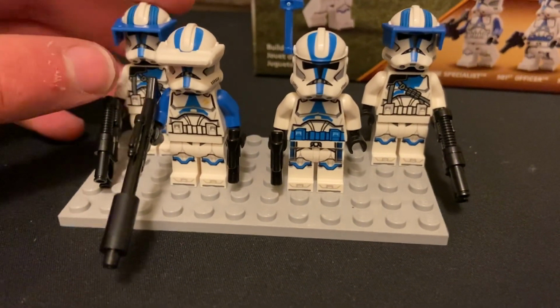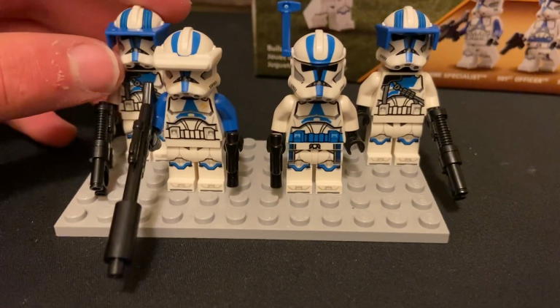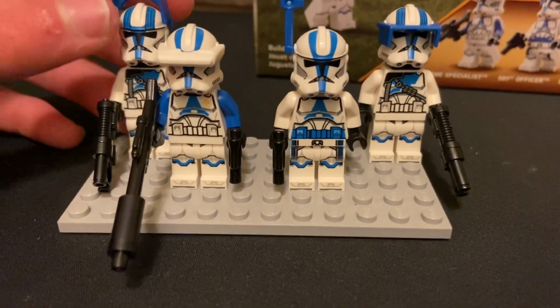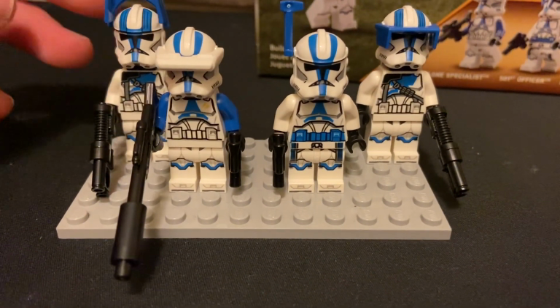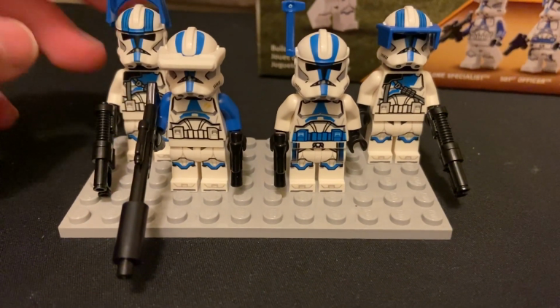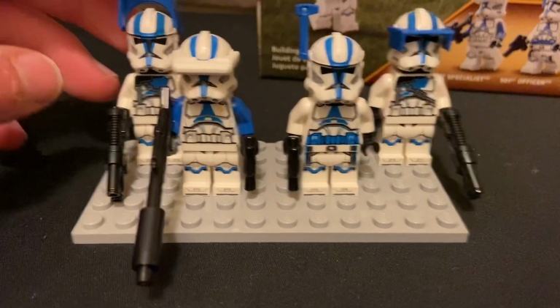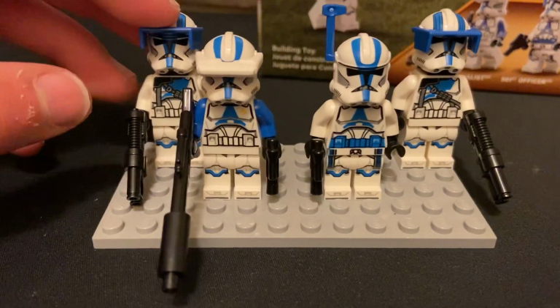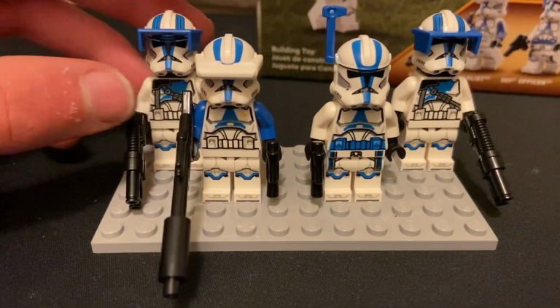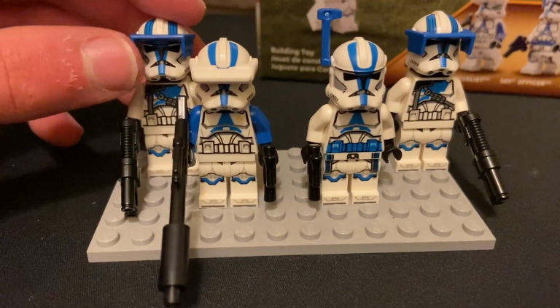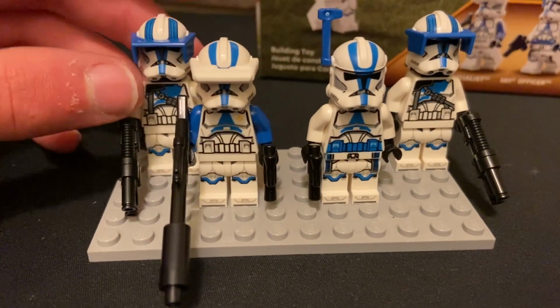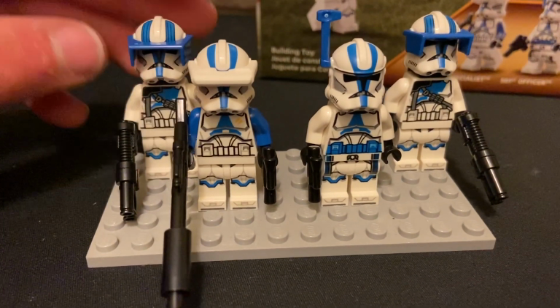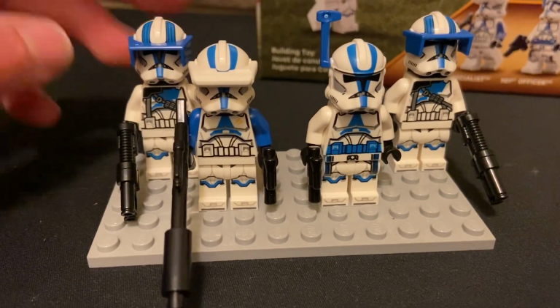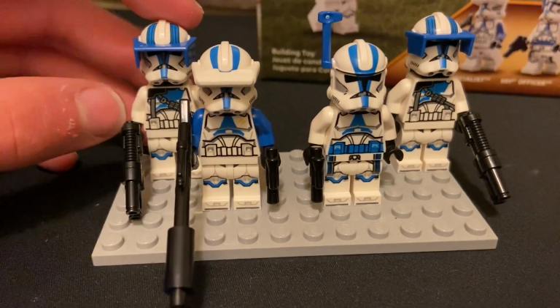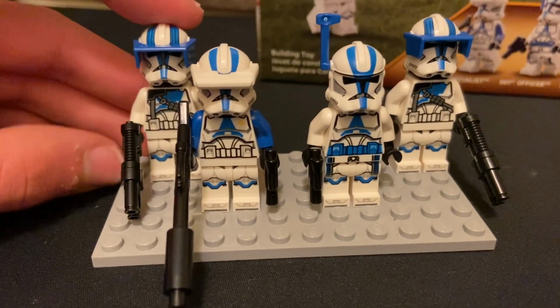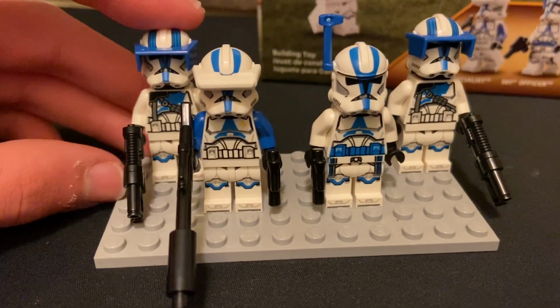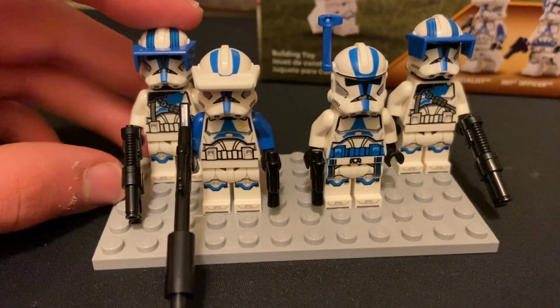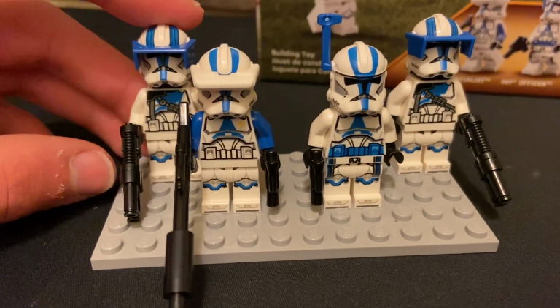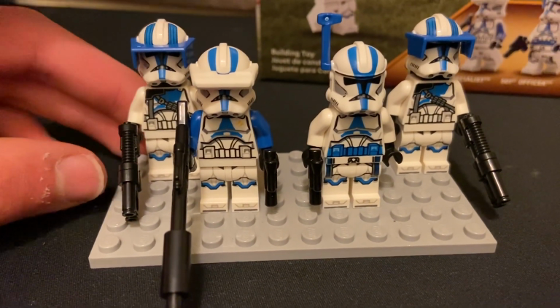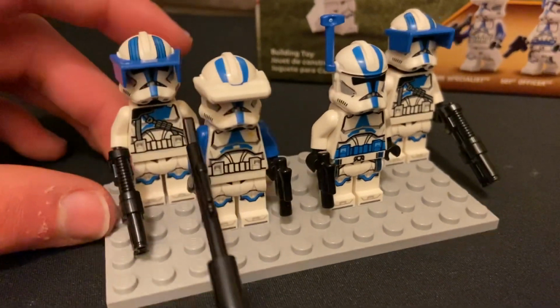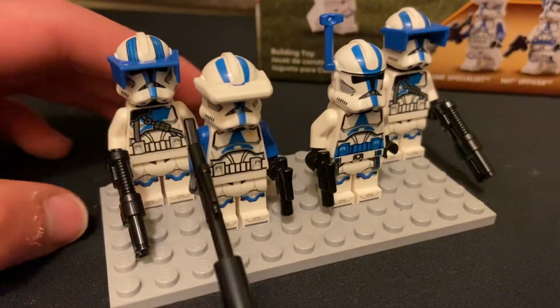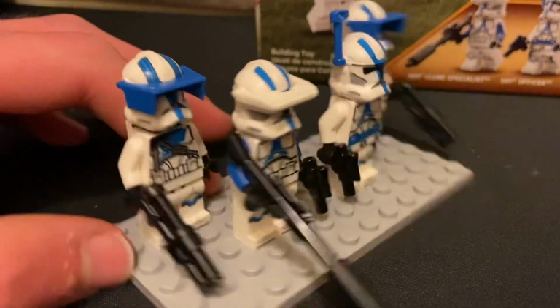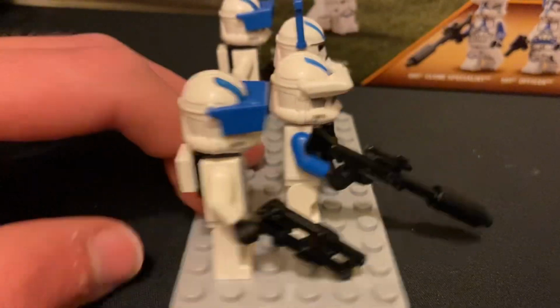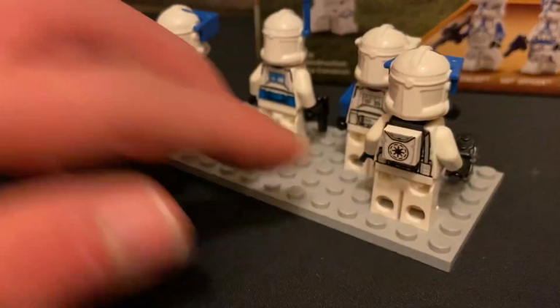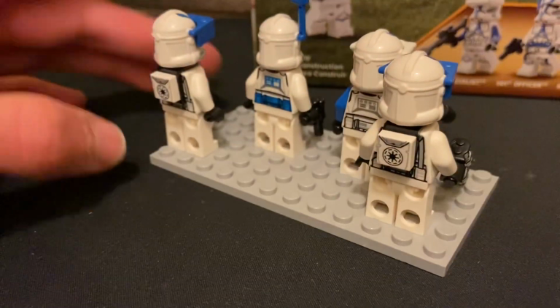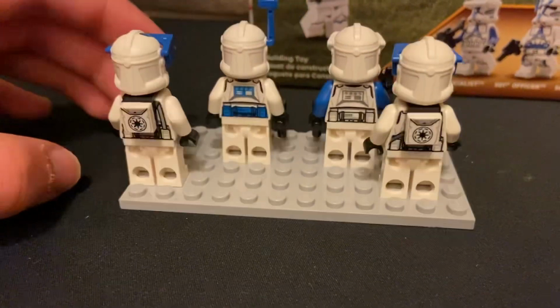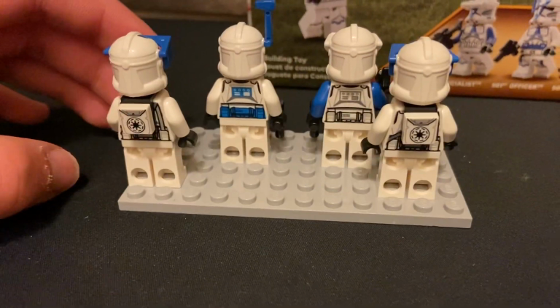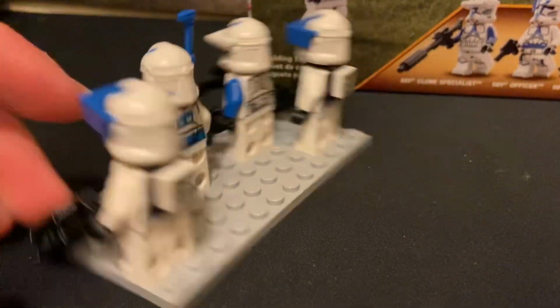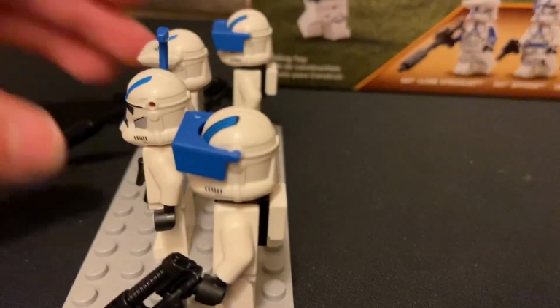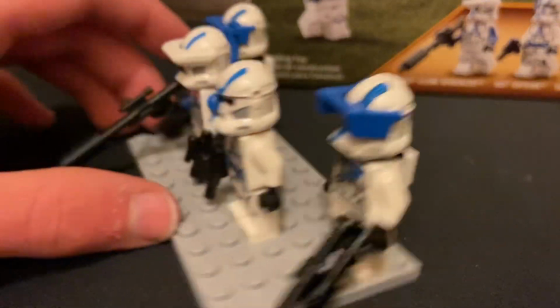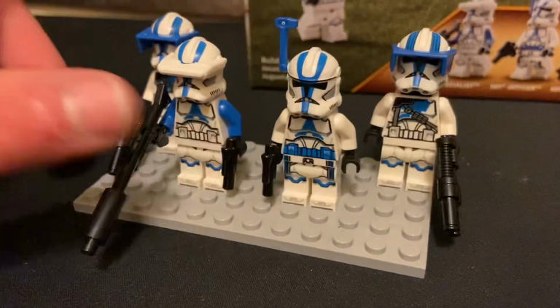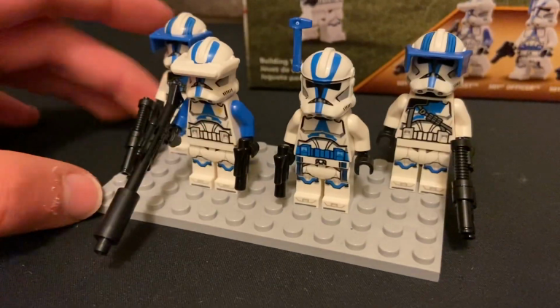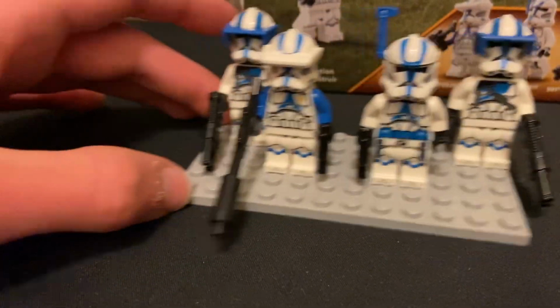I'm so glad that Lego finally put holes in the phase two helmet for the 501st Legion, and this is a good little $20 value for four clone troopers.